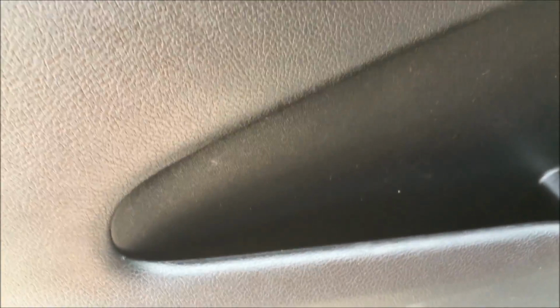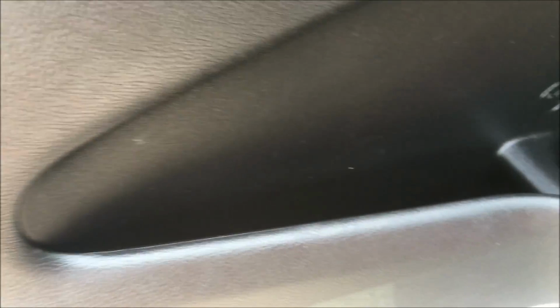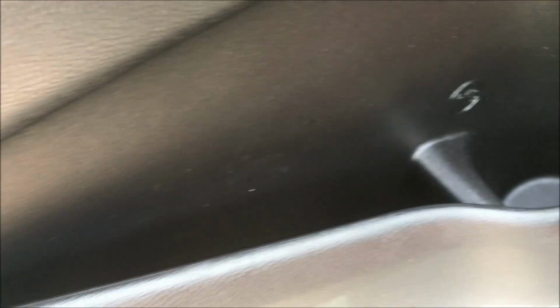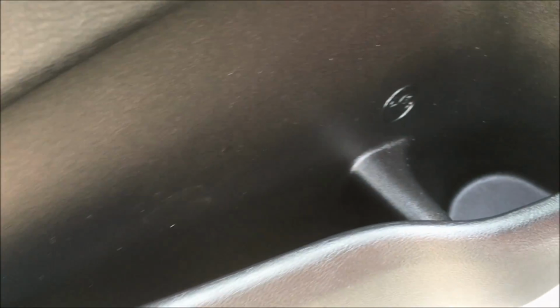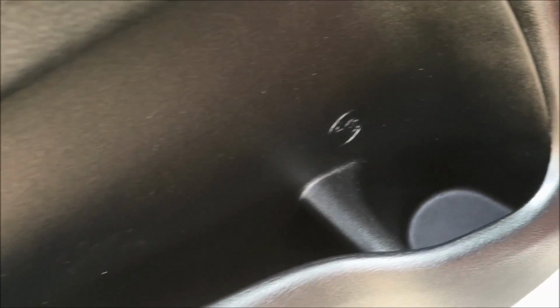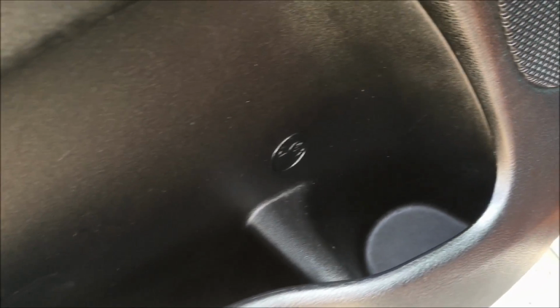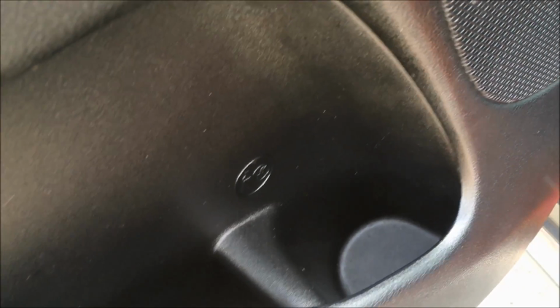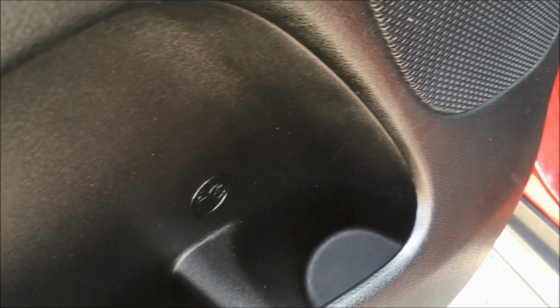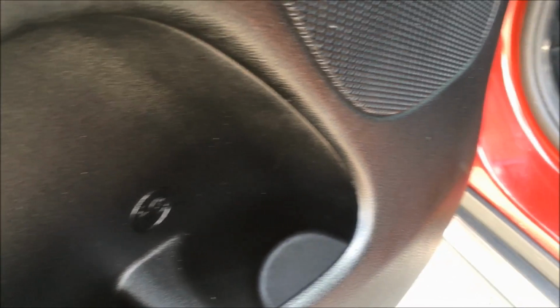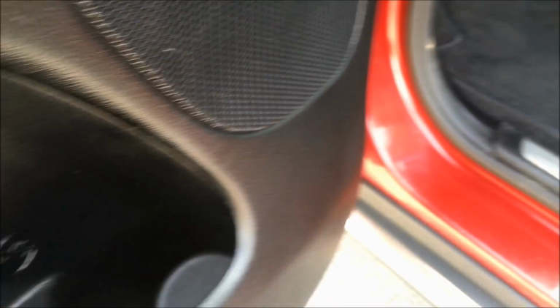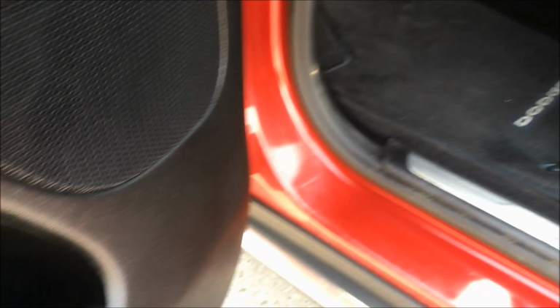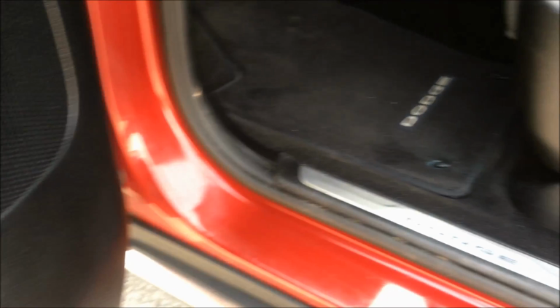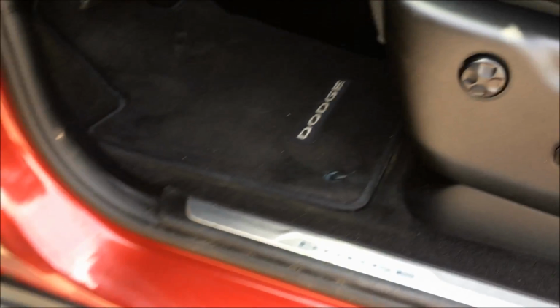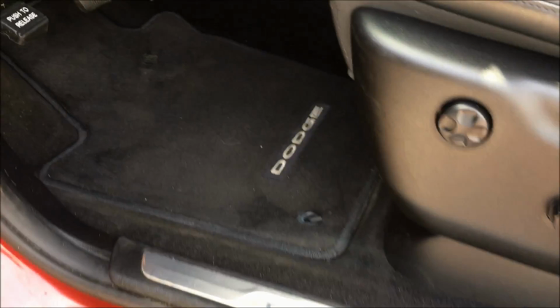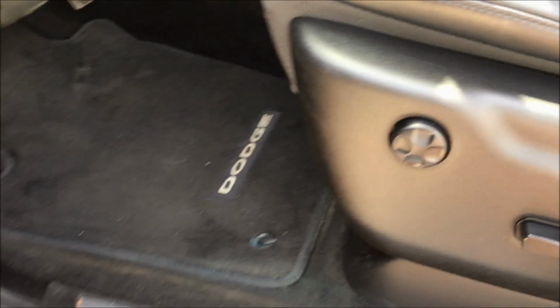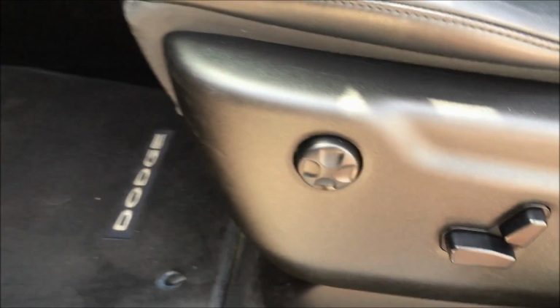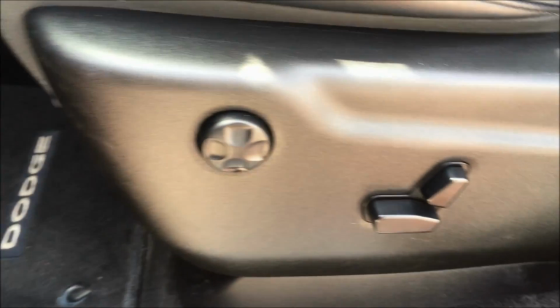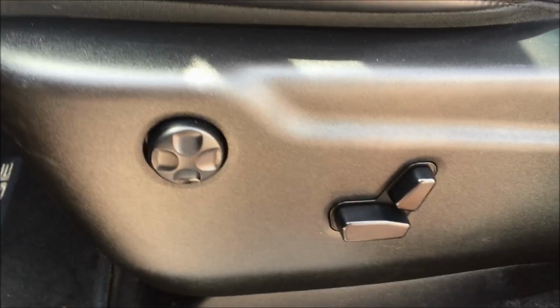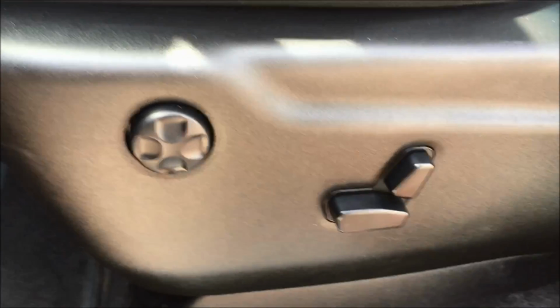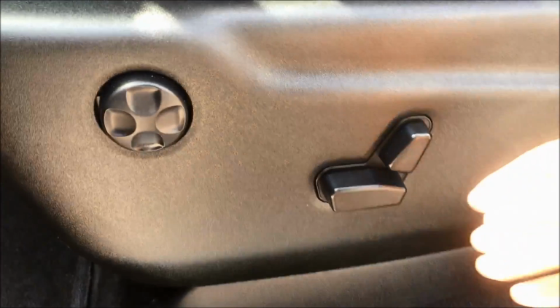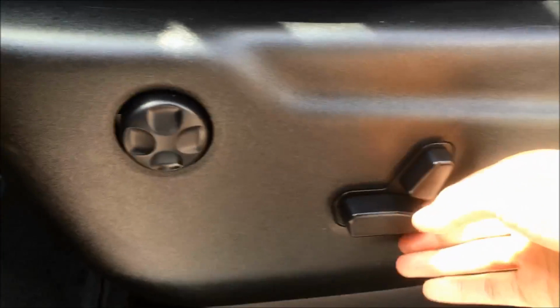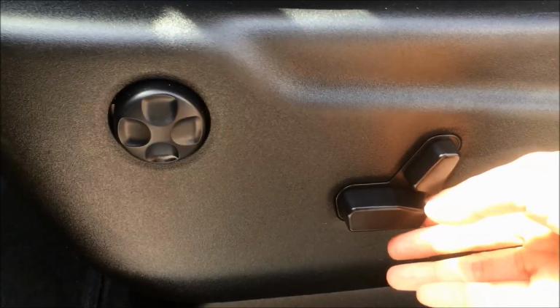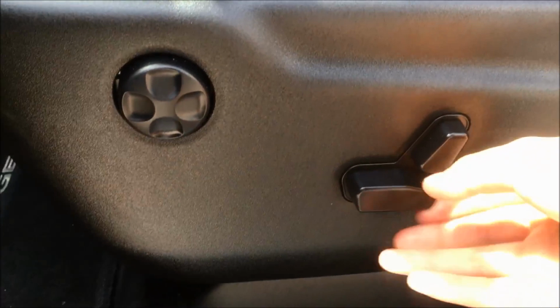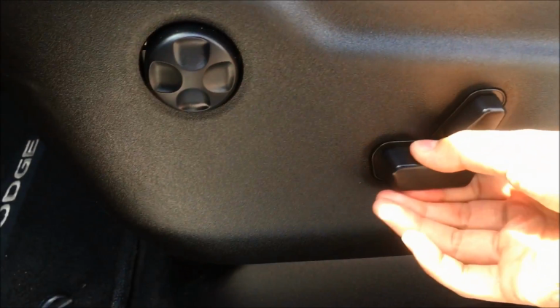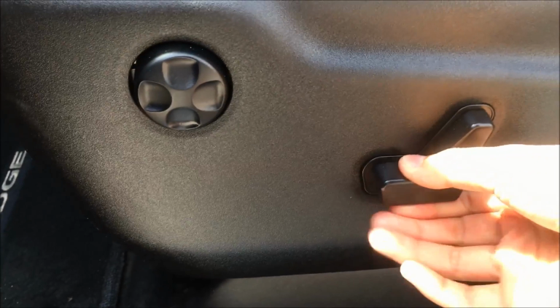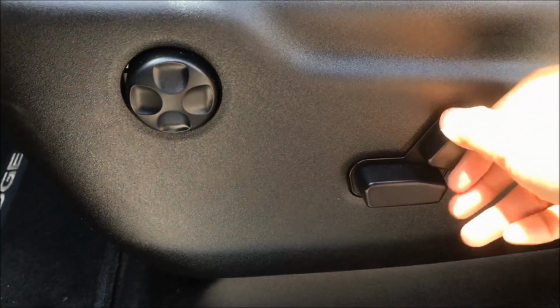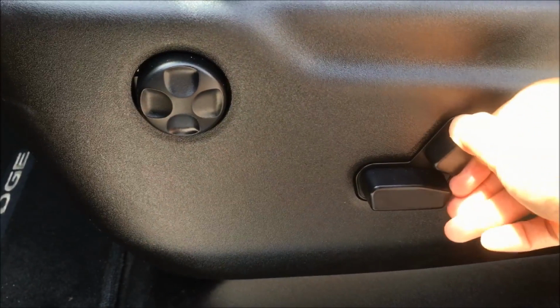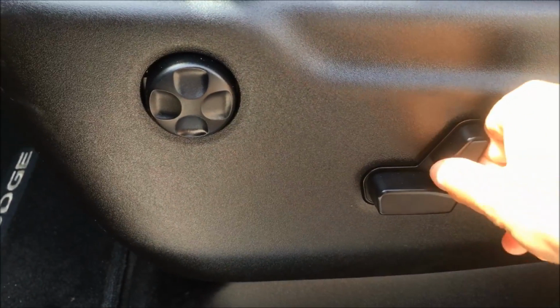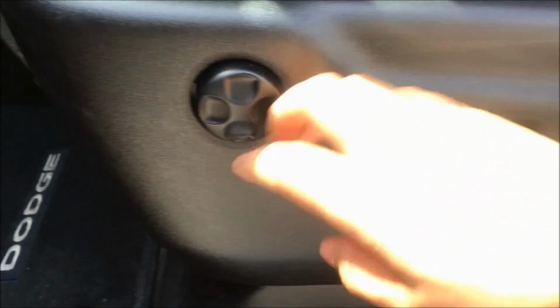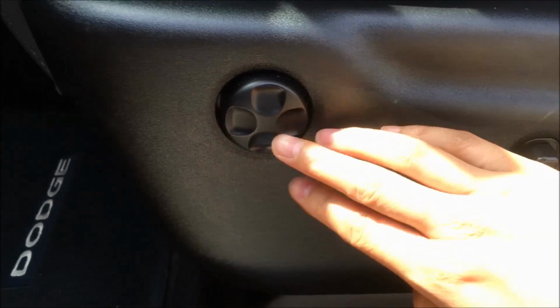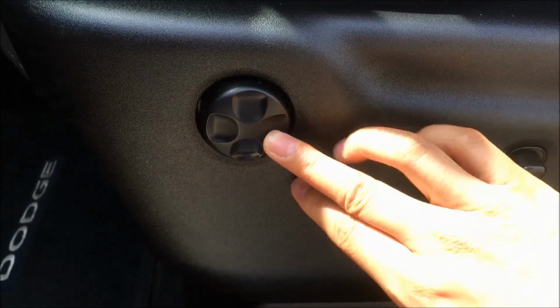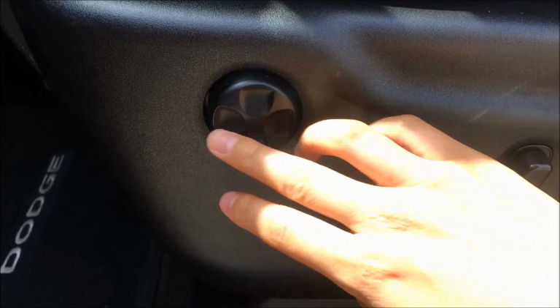We also have some storage underneath as well as a bottle holder. And coming over to the seat, we have your eight-way power driver seat with lumbar support.